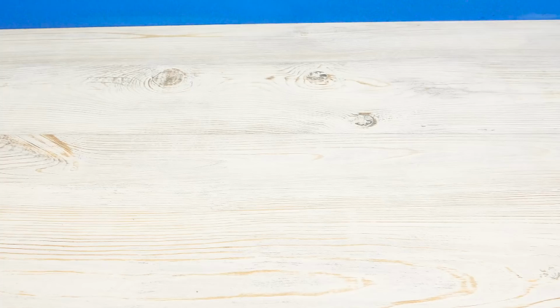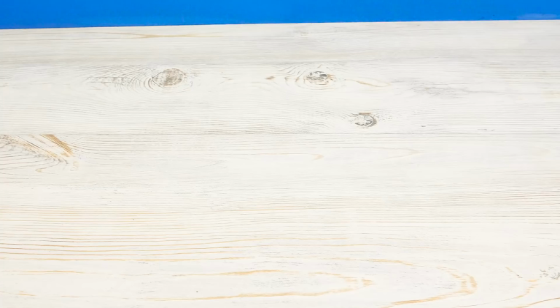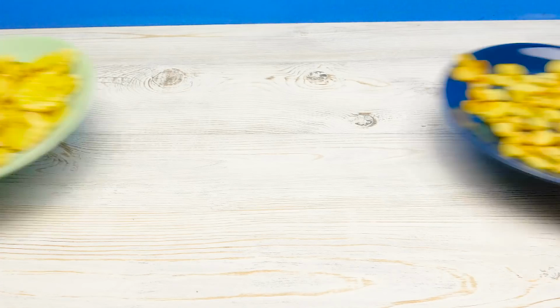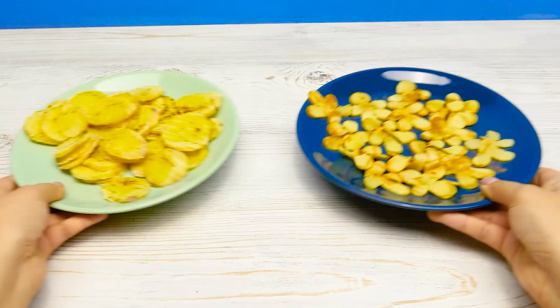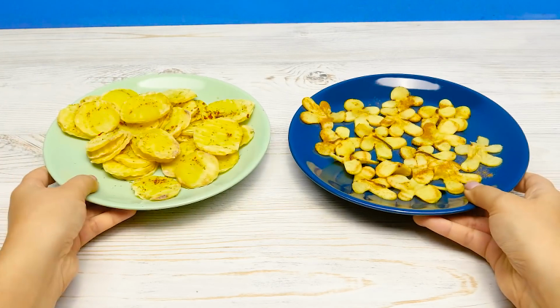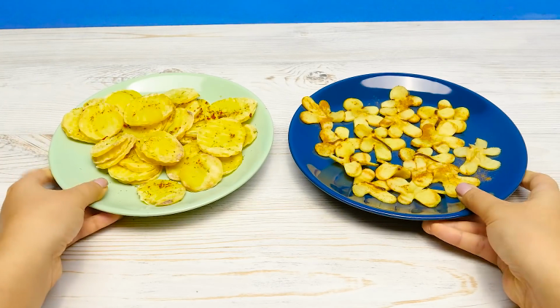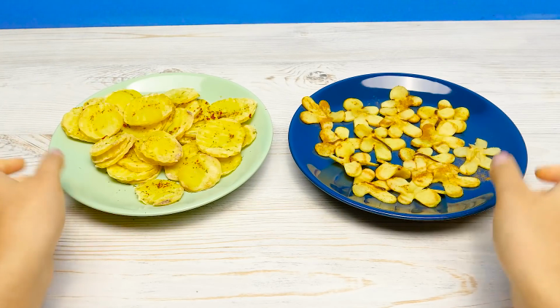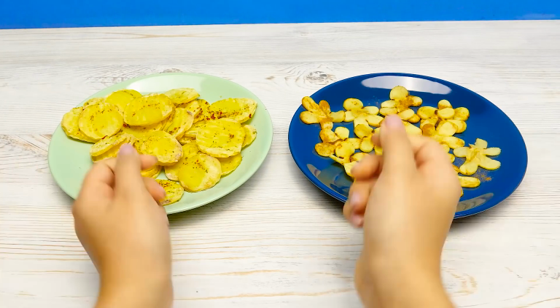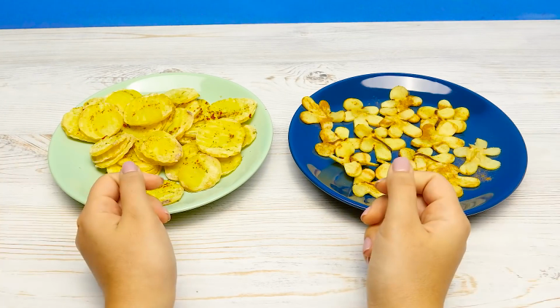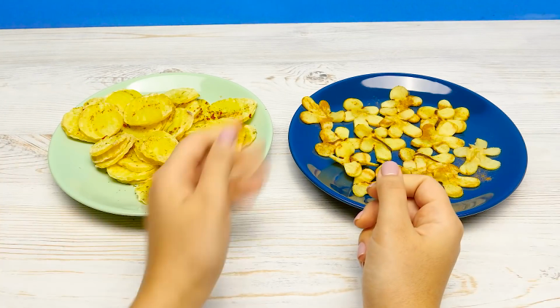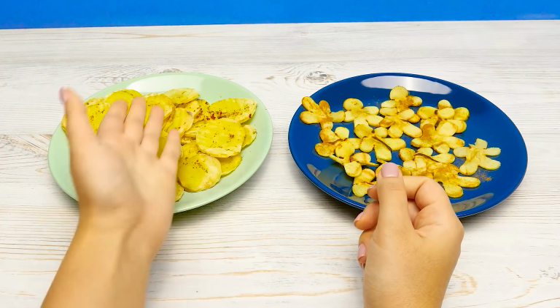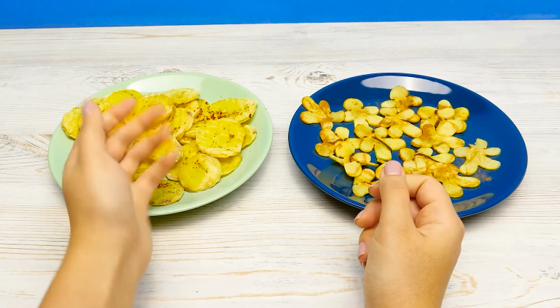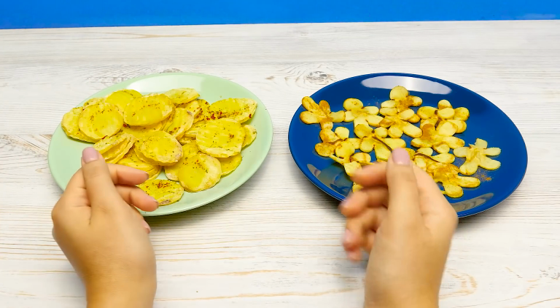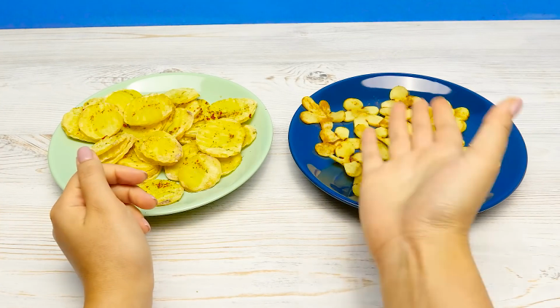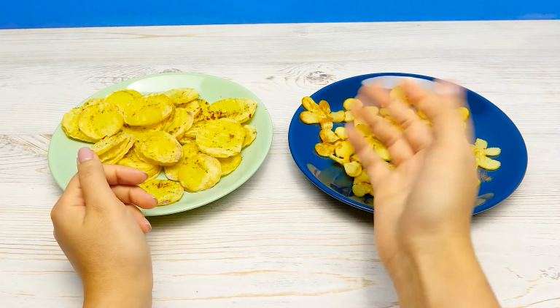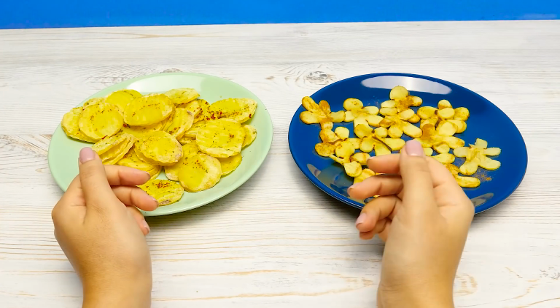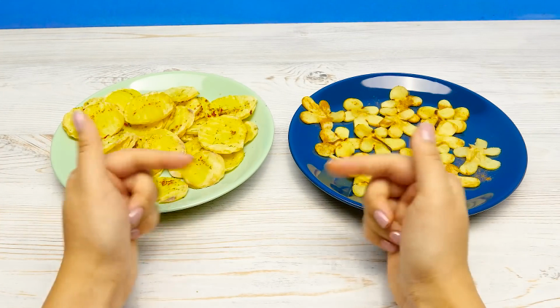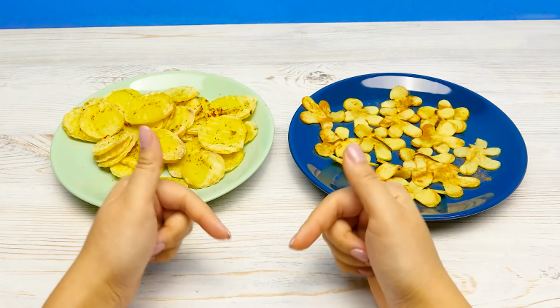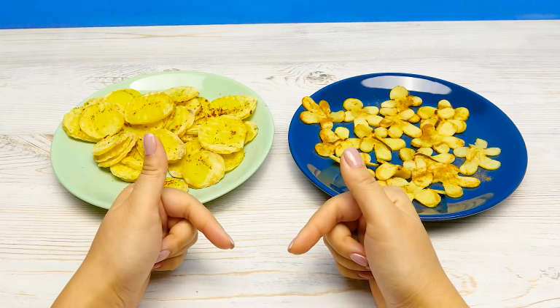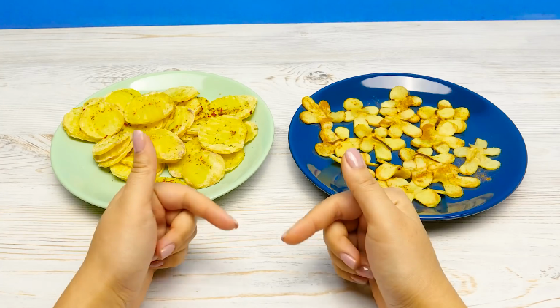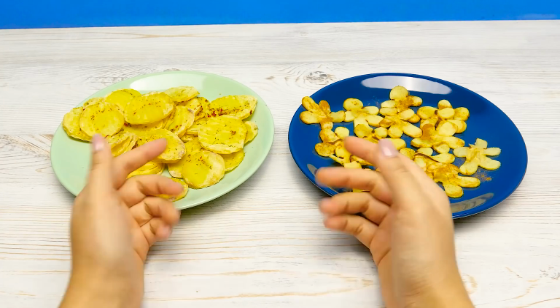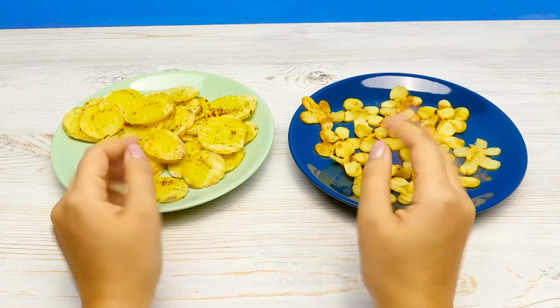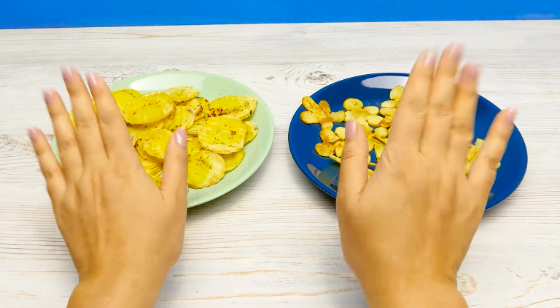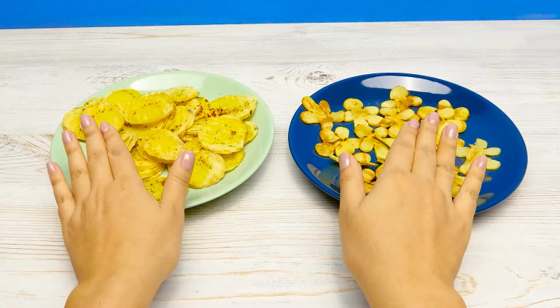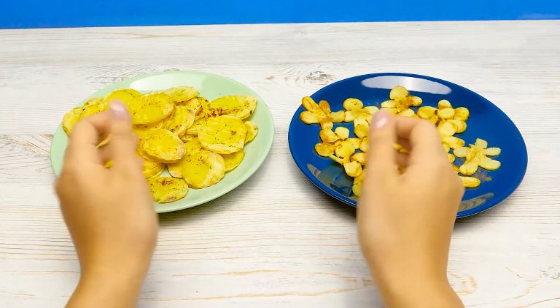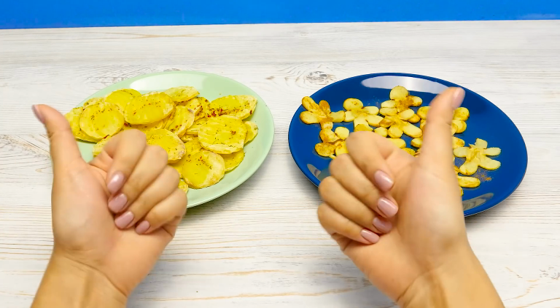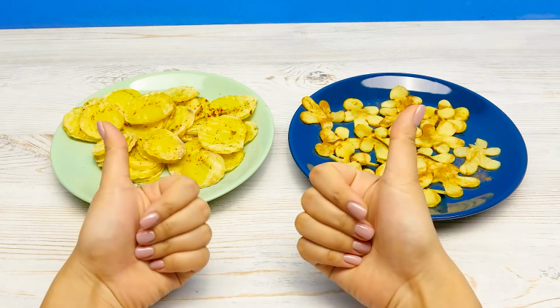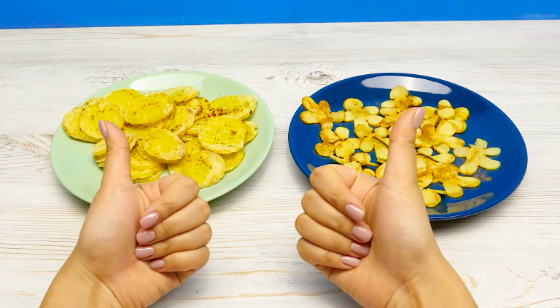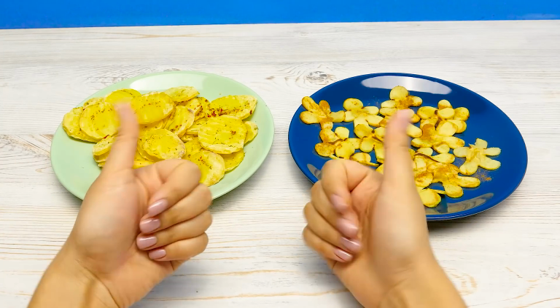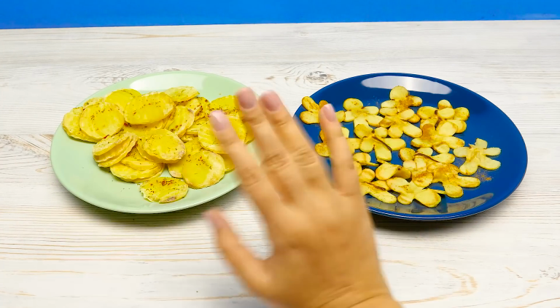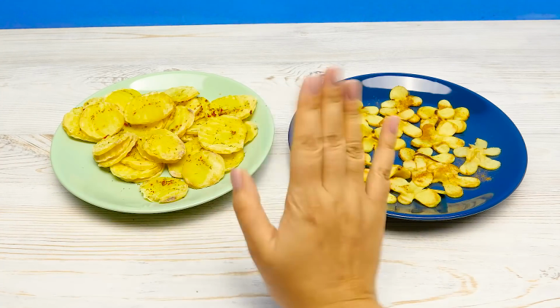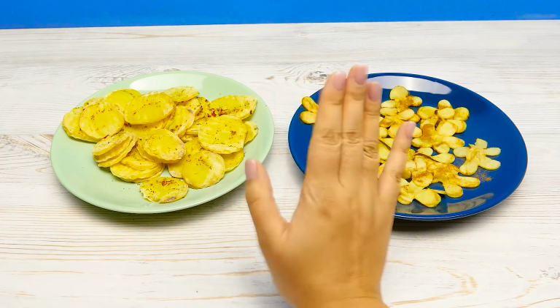Hey, guys! What chips did you like better? Potato or apple? Leave a comment below! And if you liked both, give a thumbs up! That's it today! See you soon!